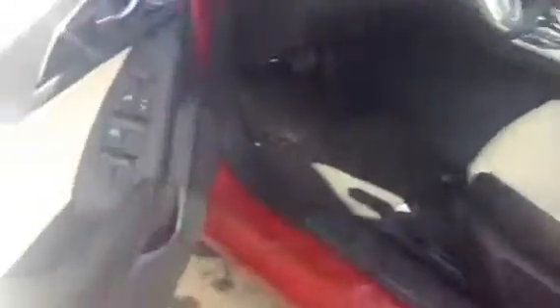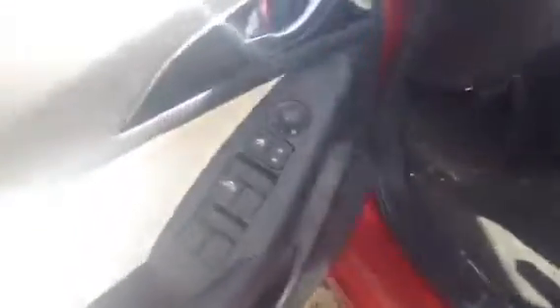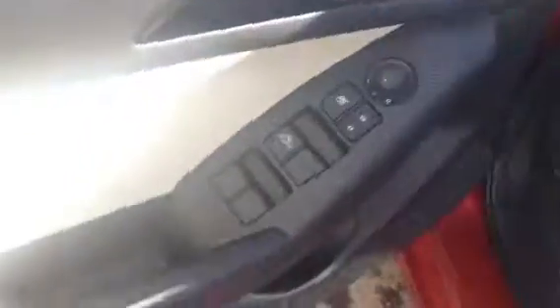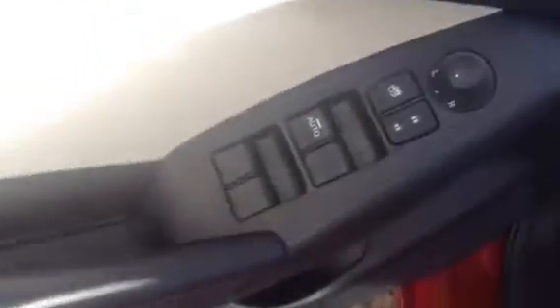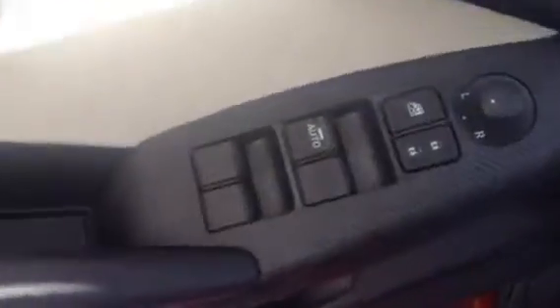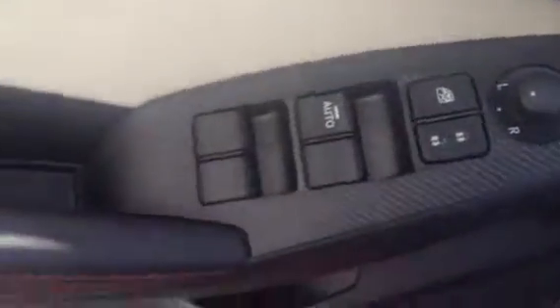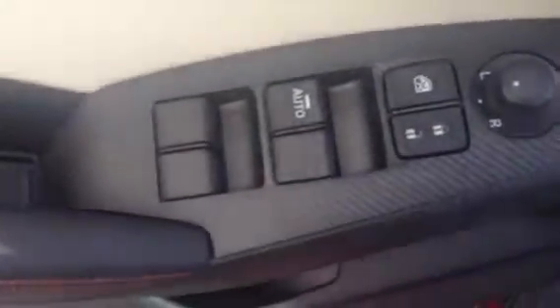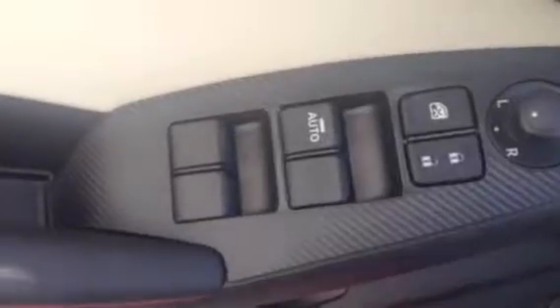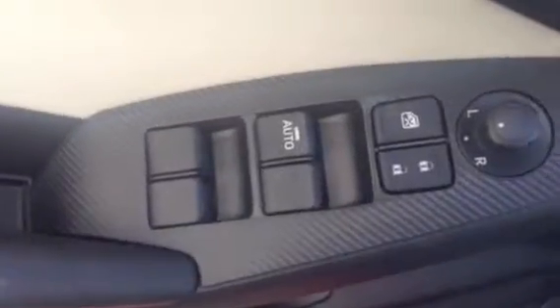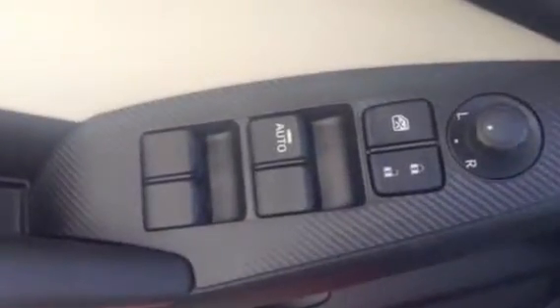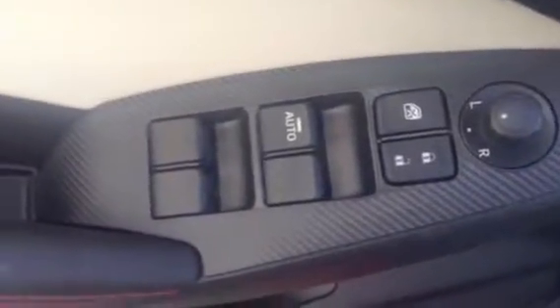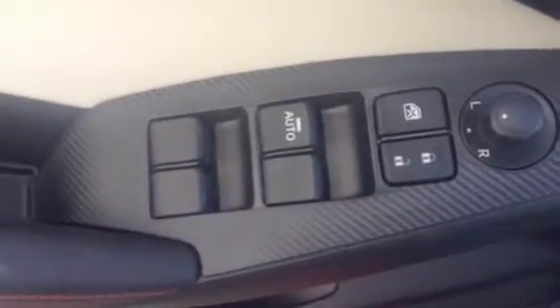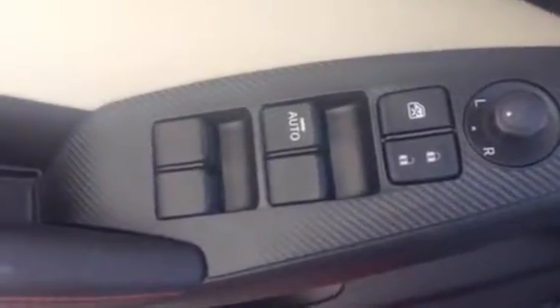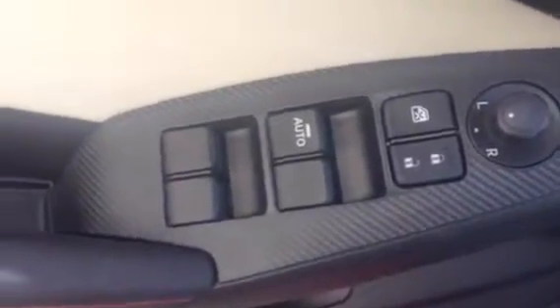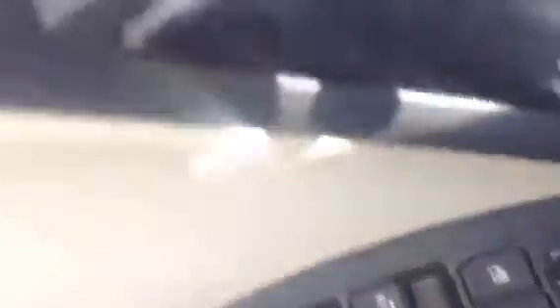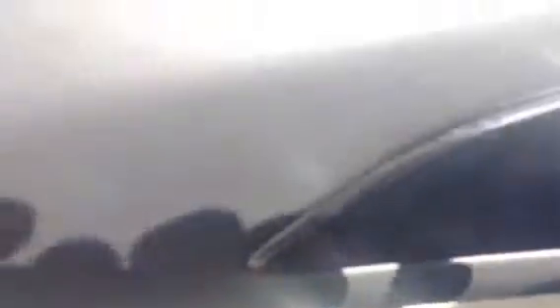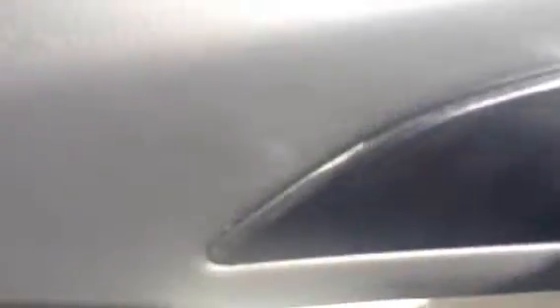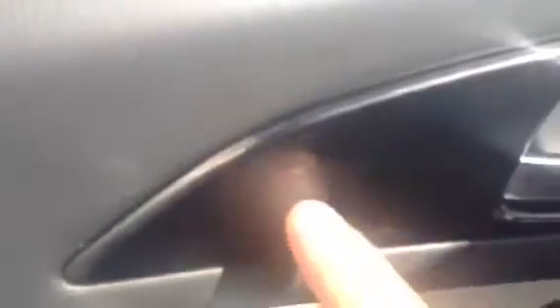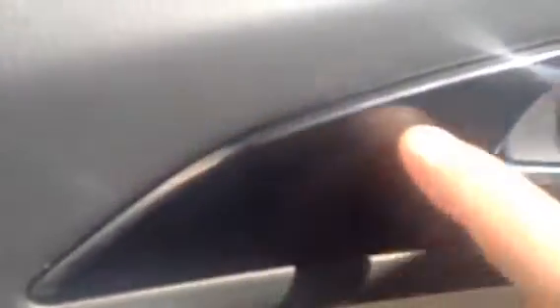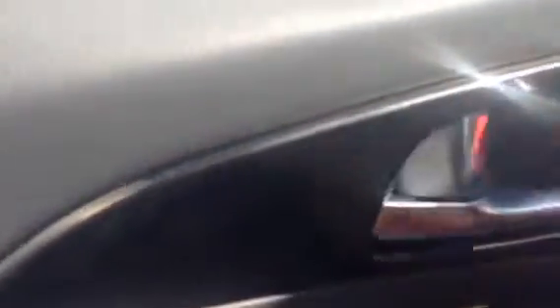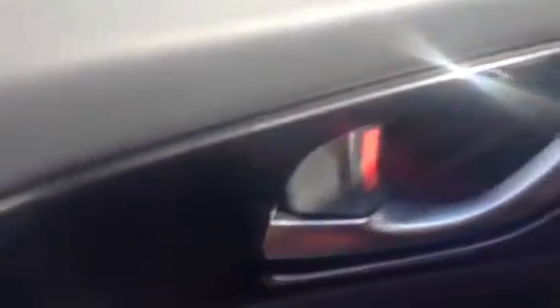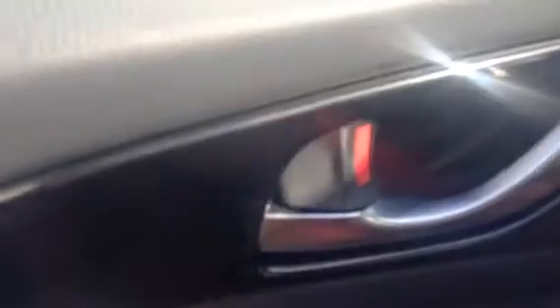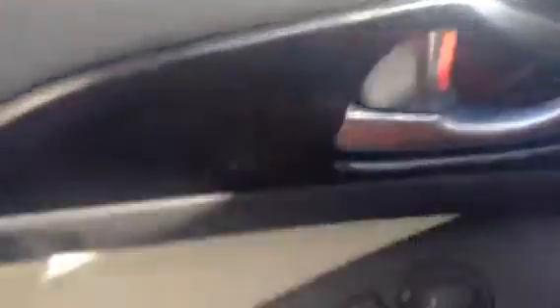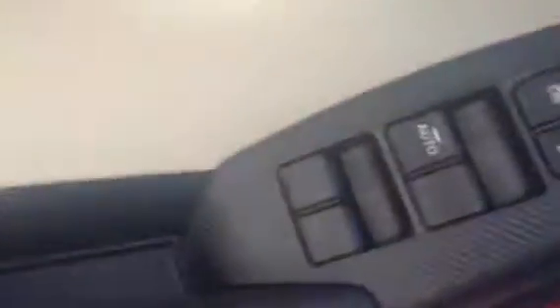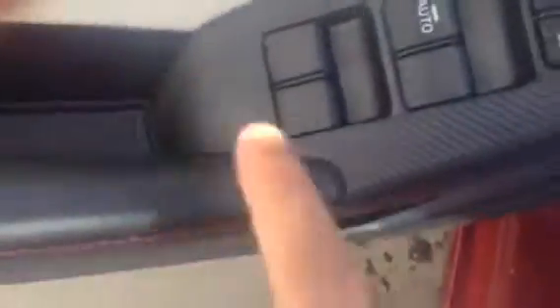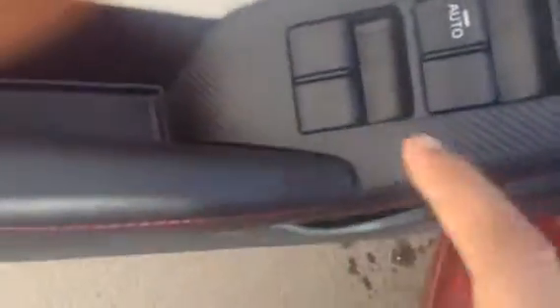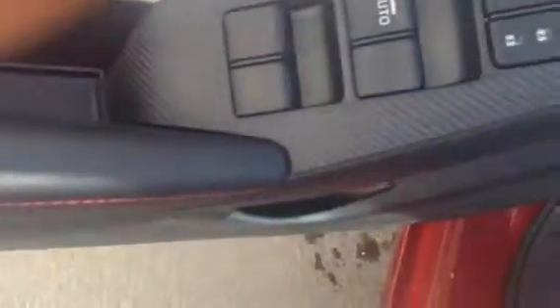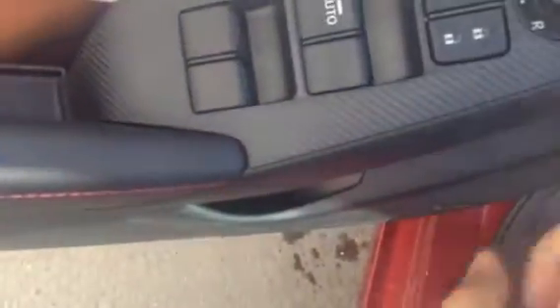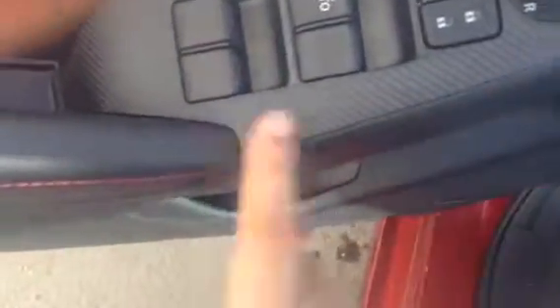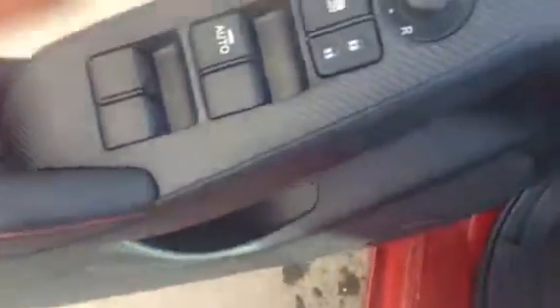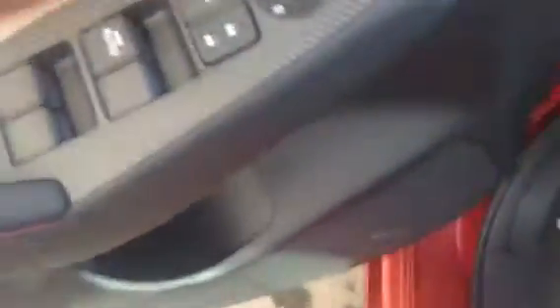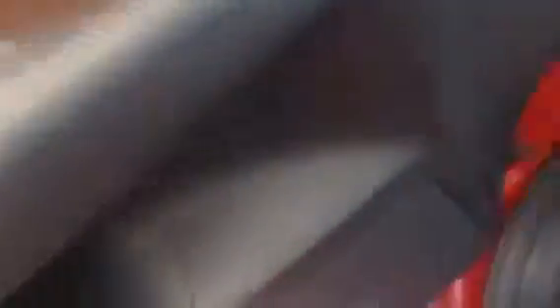Once you go inside you do have your power windows, power locks, and power side mirrors. As you can see, this does have a nice black piano finish alongside a carbon fiber finish as well — looks really cool.